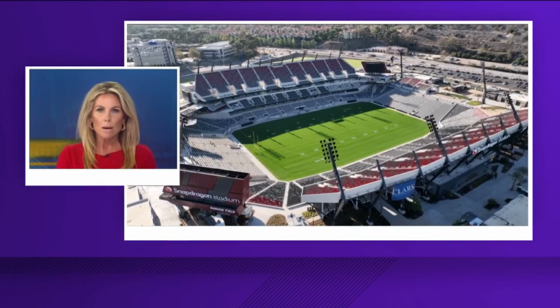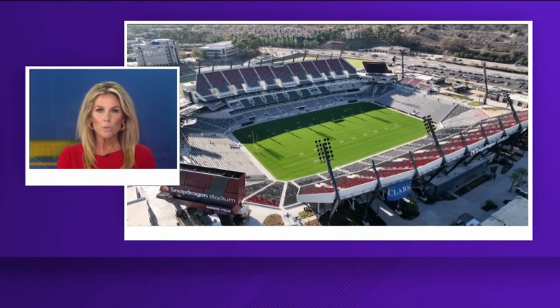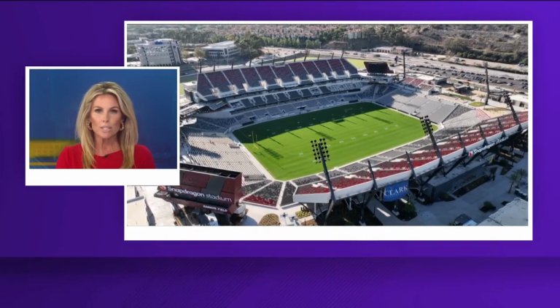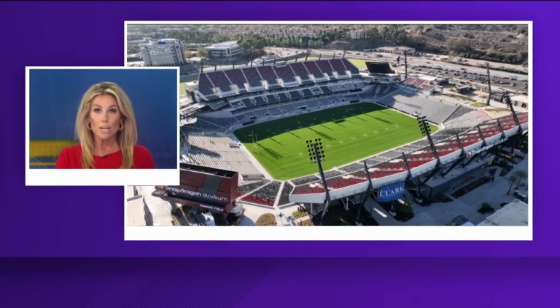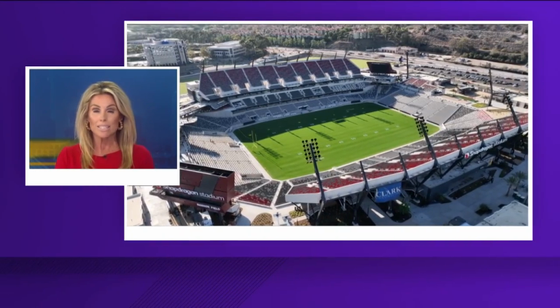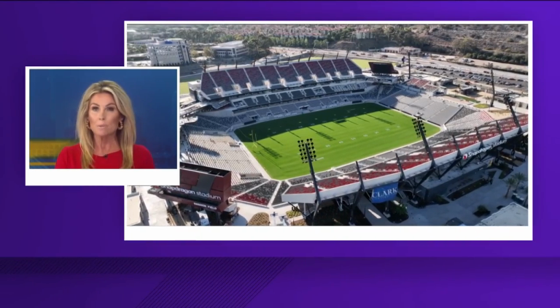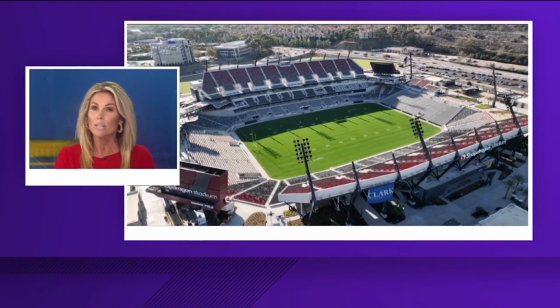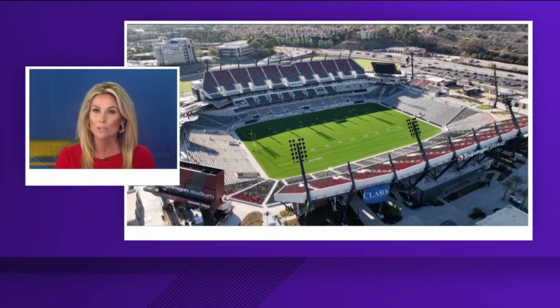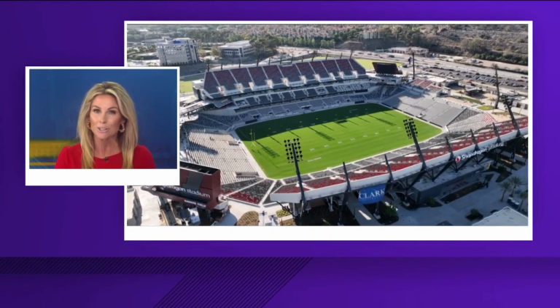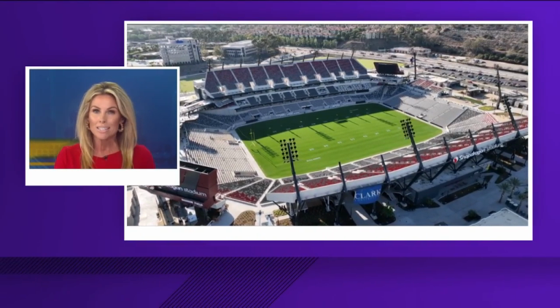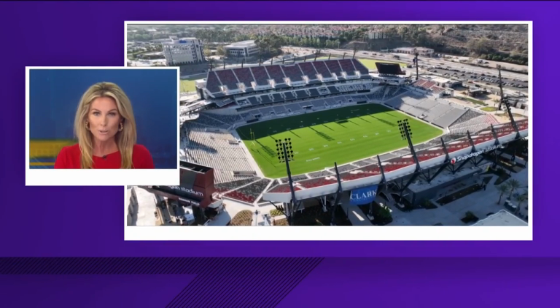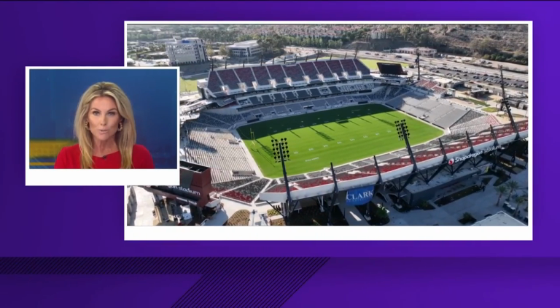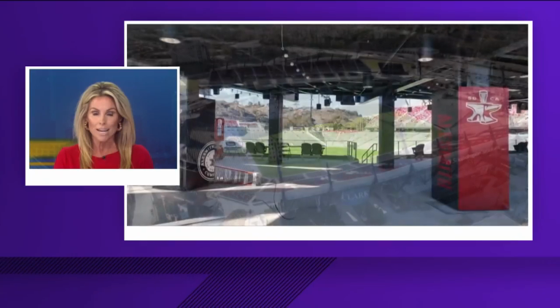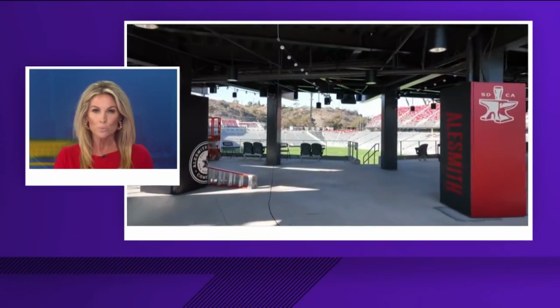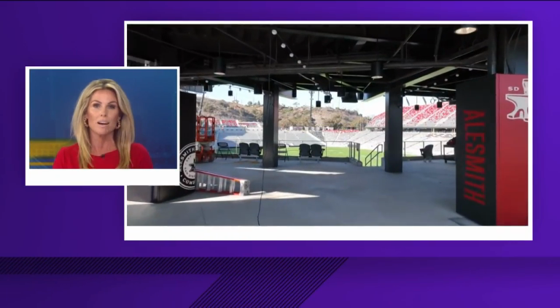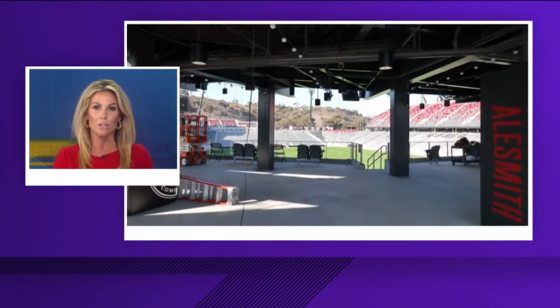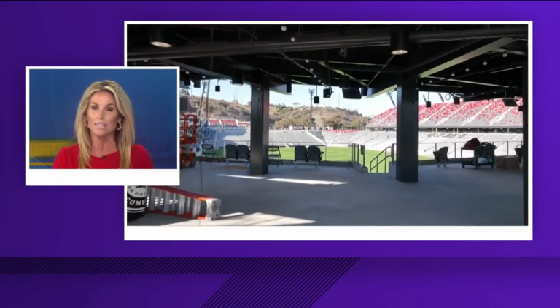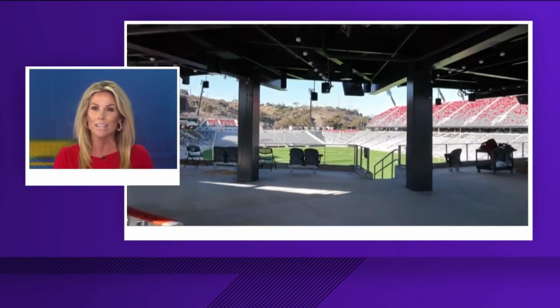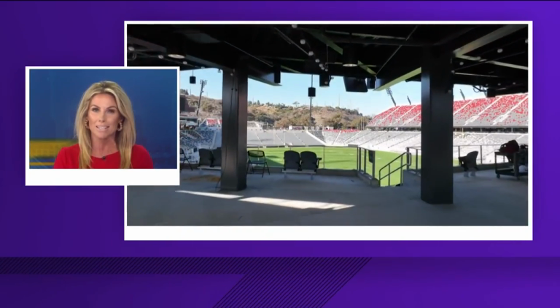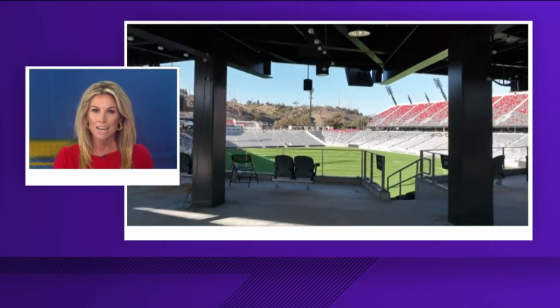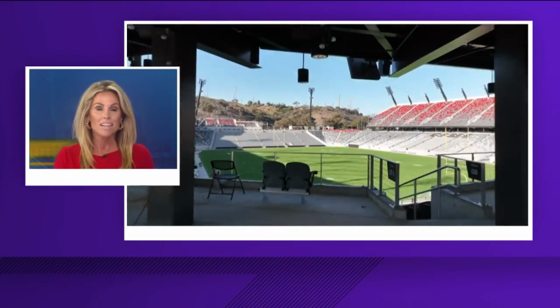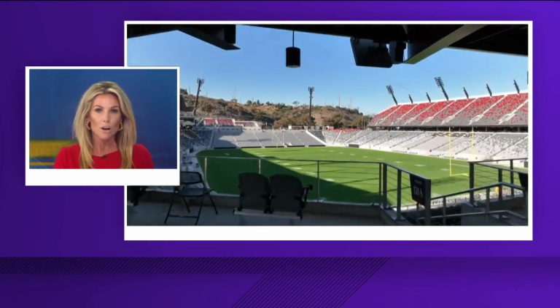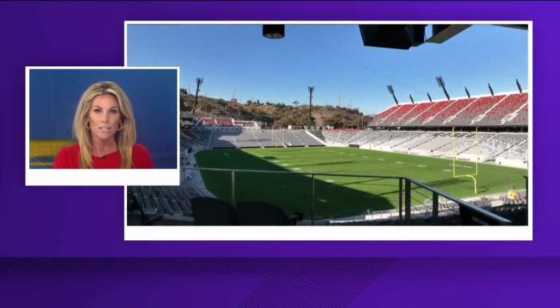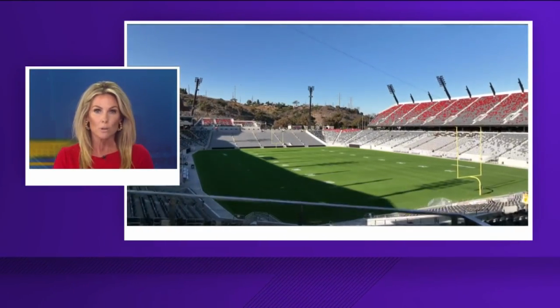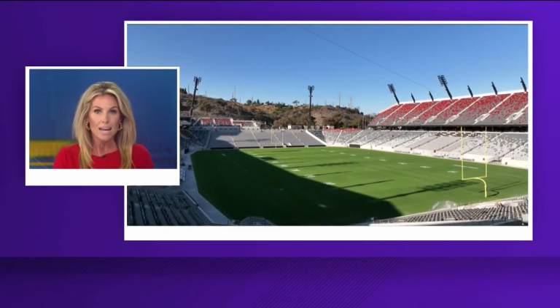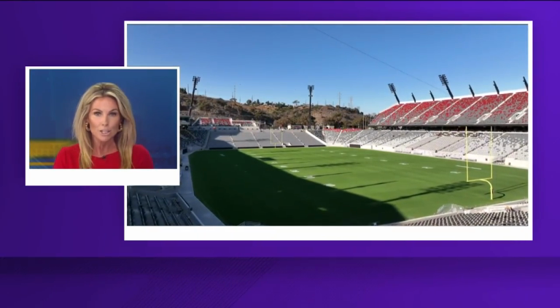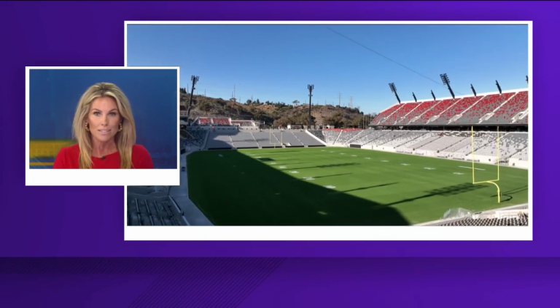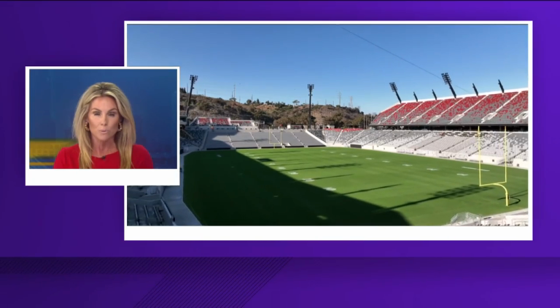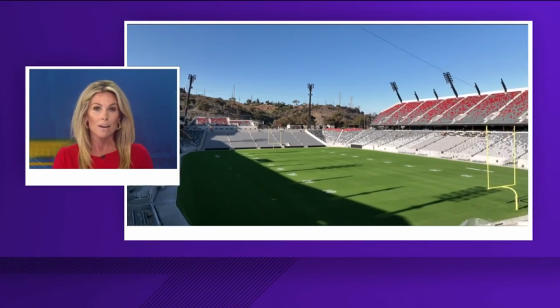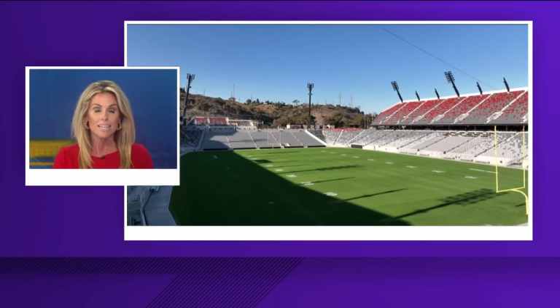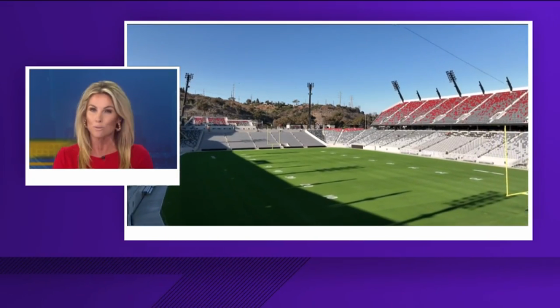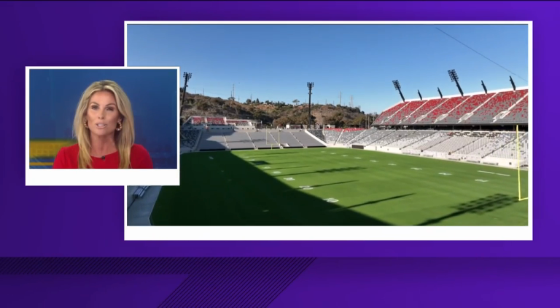About two years and $310 million later, San Diego State University held its ribbon cutting for the new Snapdragon Stadium. The state of the art facility will host SDSU Aztecs, Wave FC, and of course concerts.